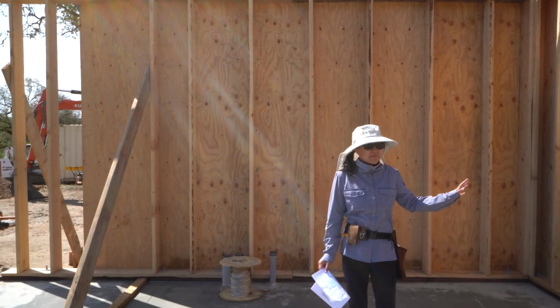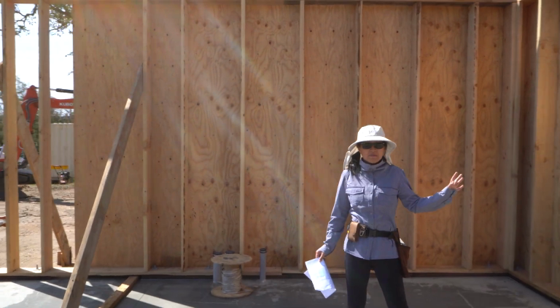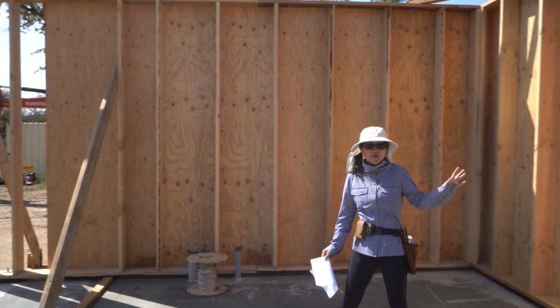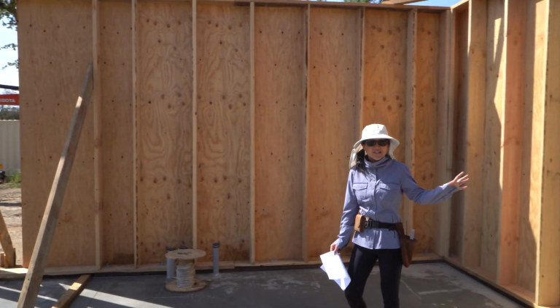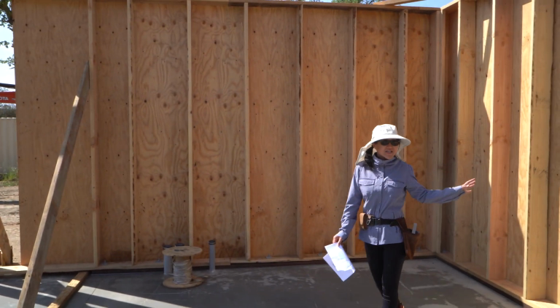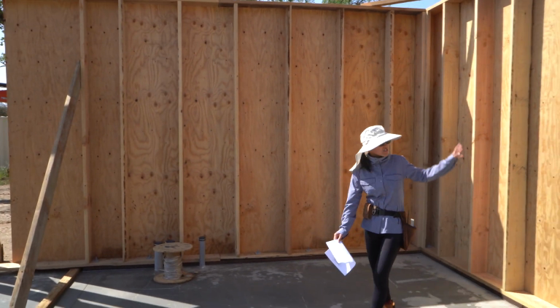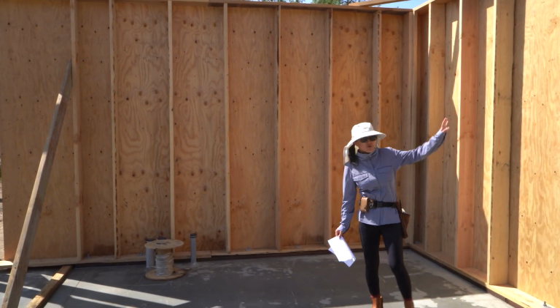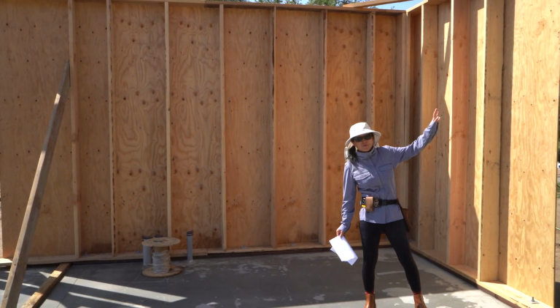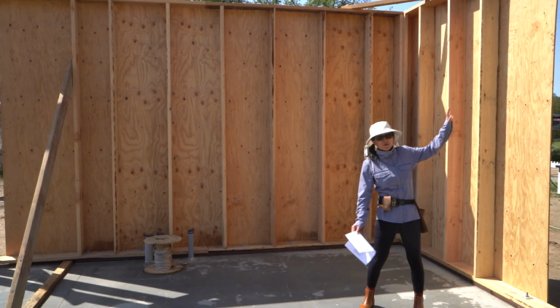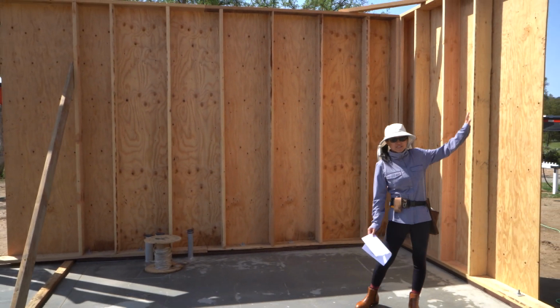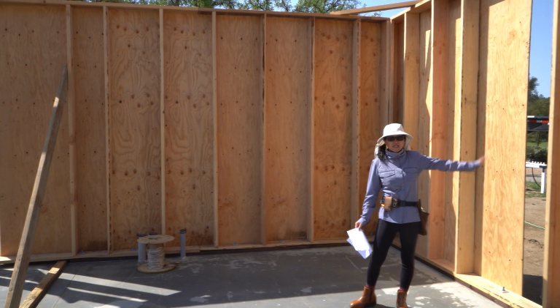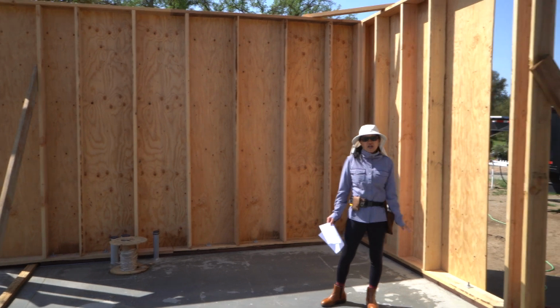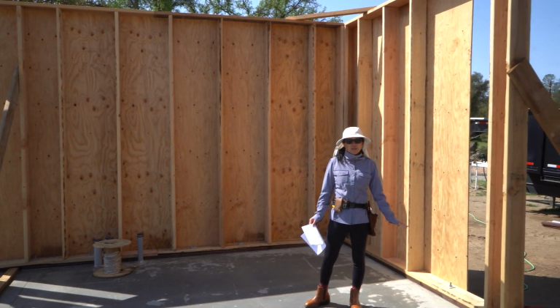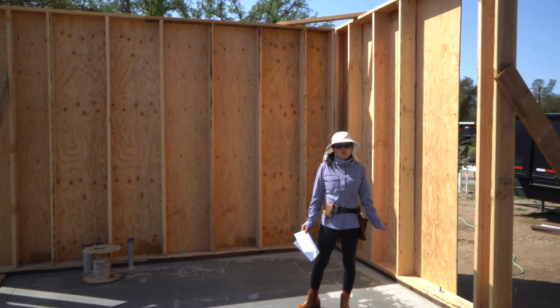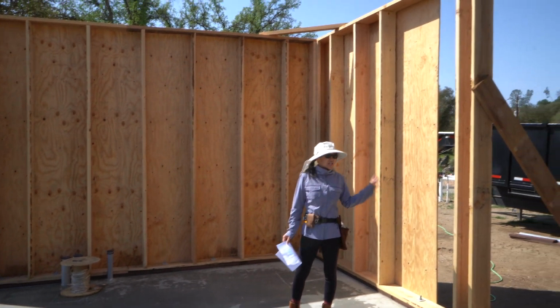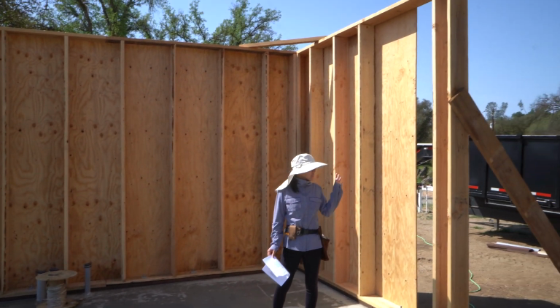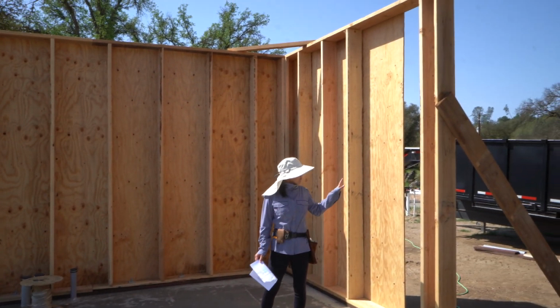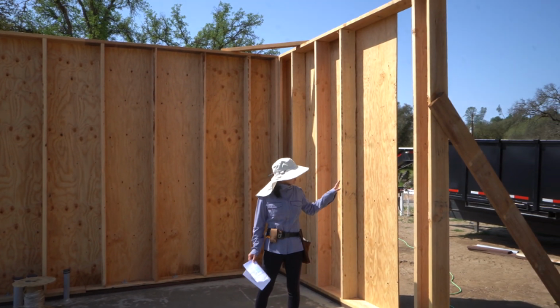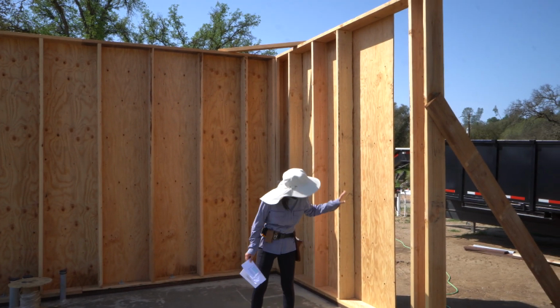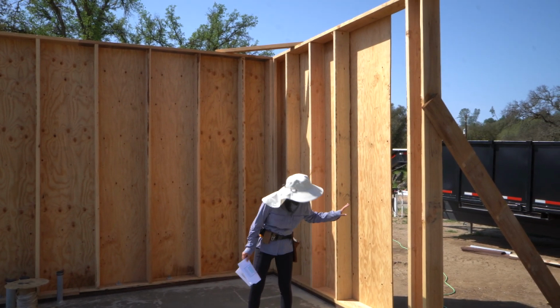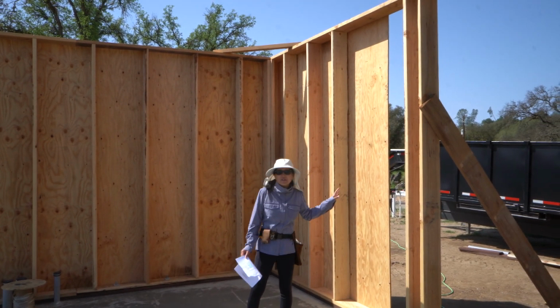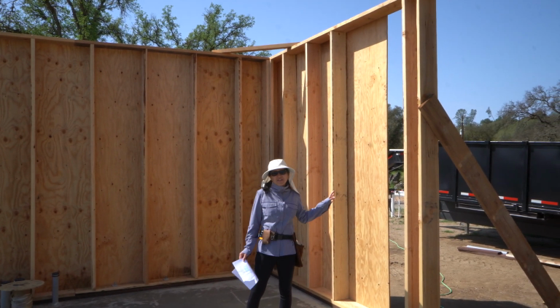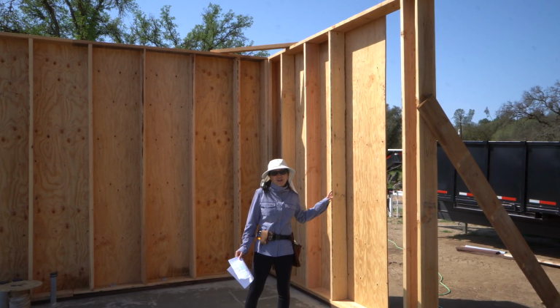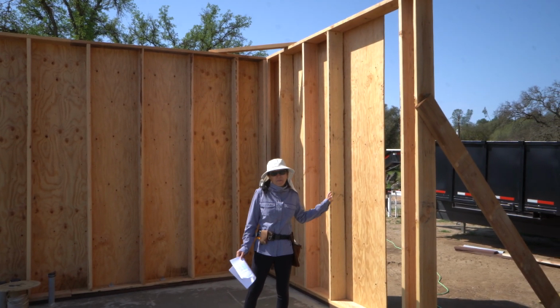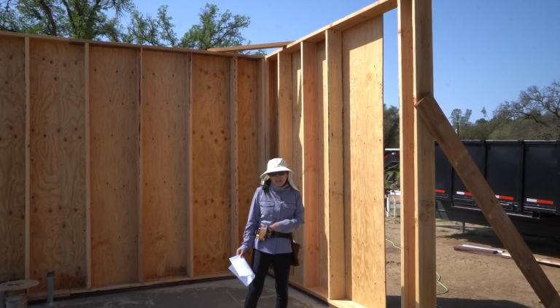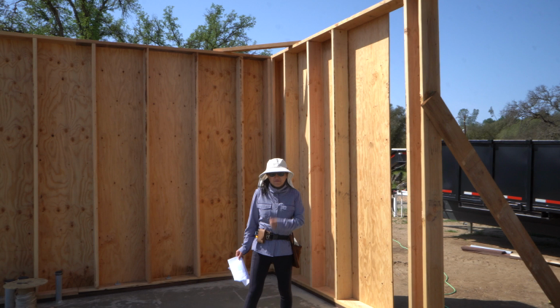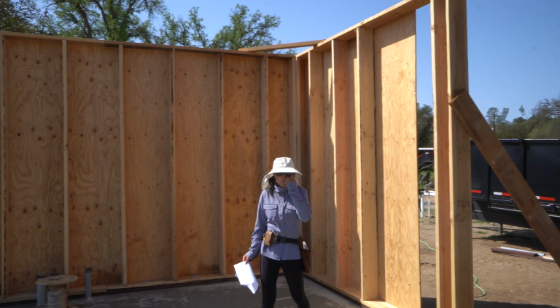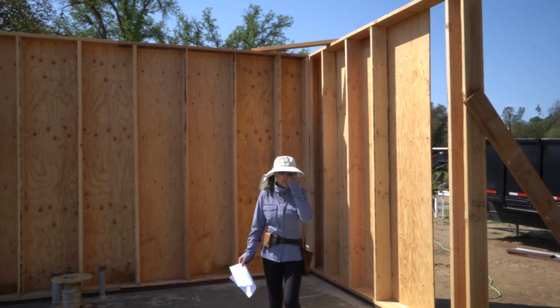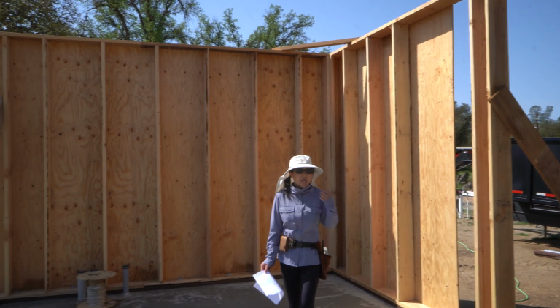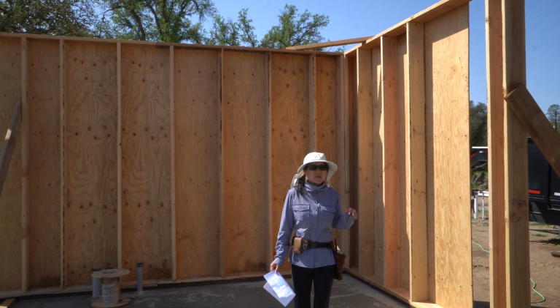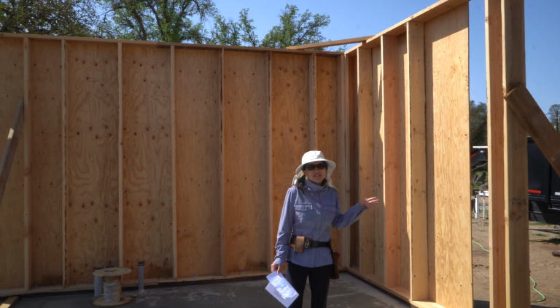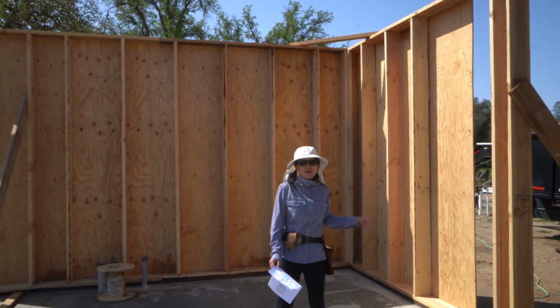And behind me, you can see this future floor-to-ceiling window that looks out to — well, a little trailer for now. But in the future, we'll get to see out into our side yard.